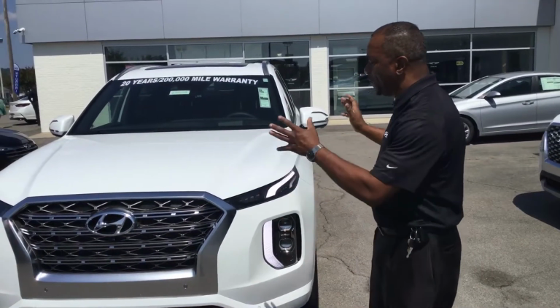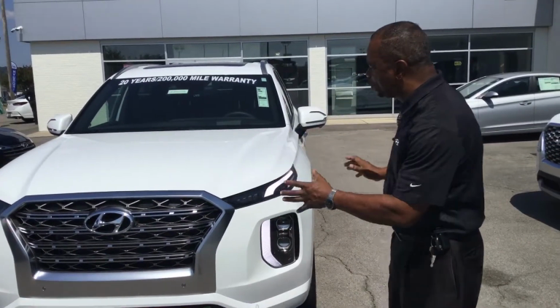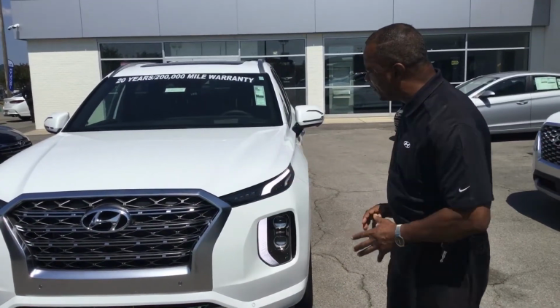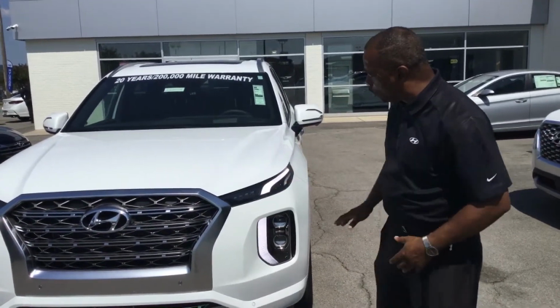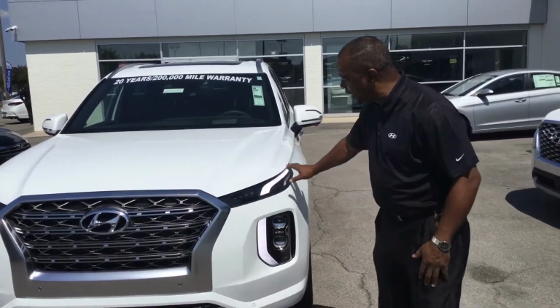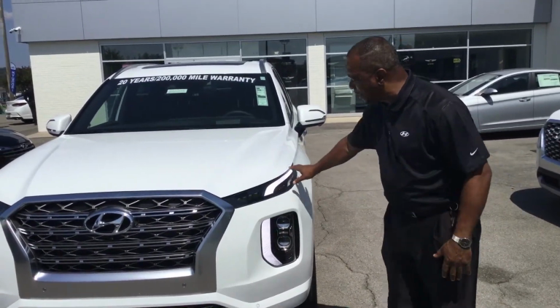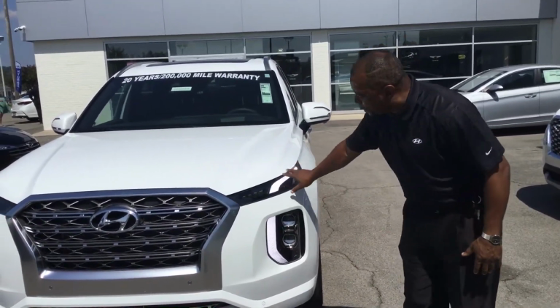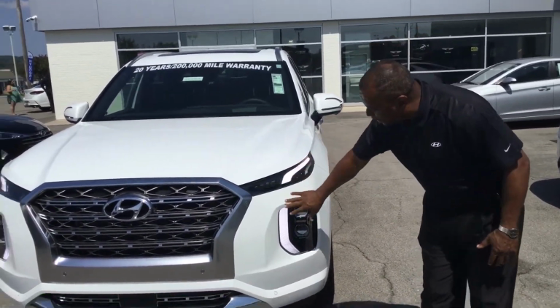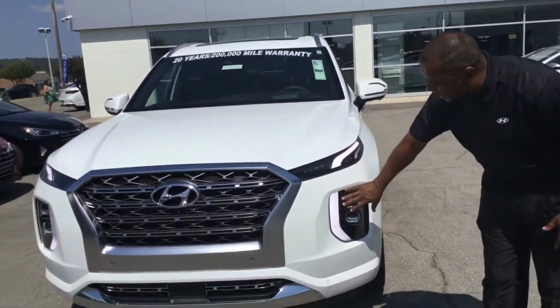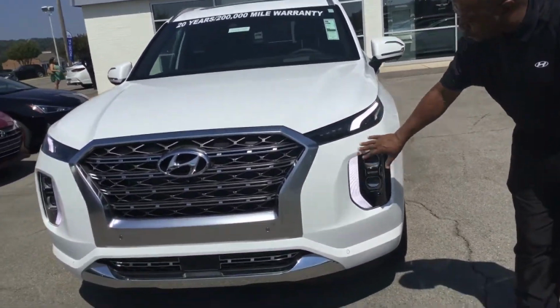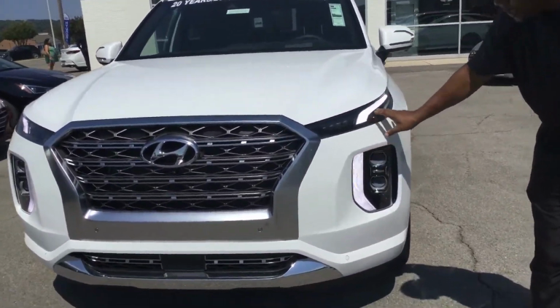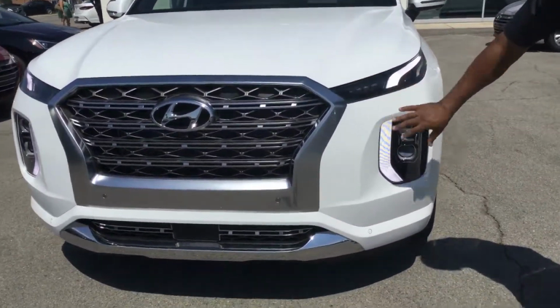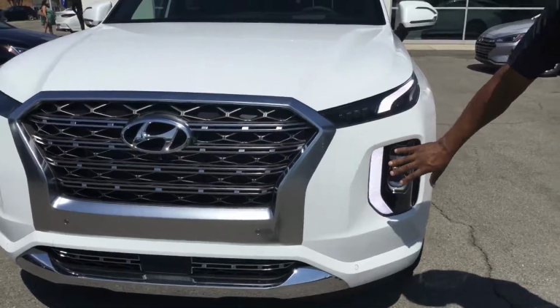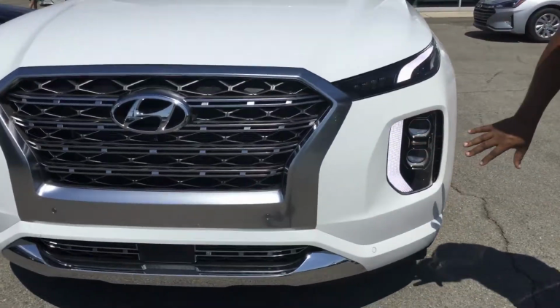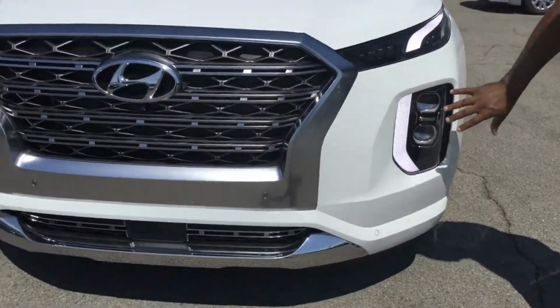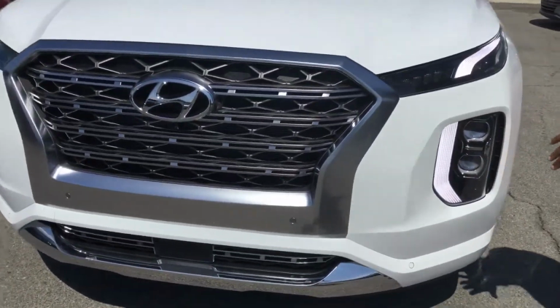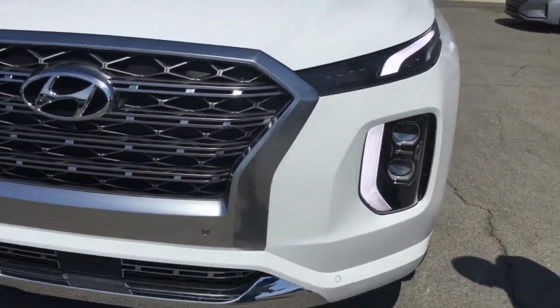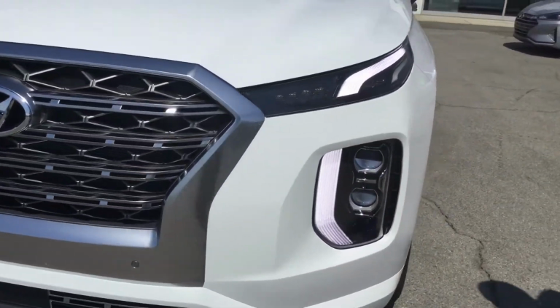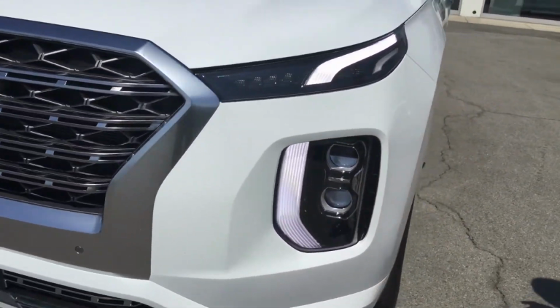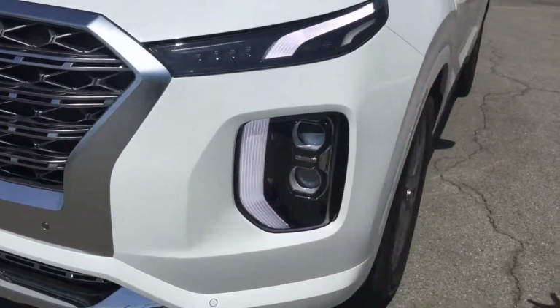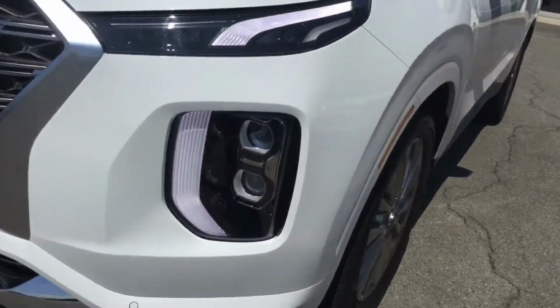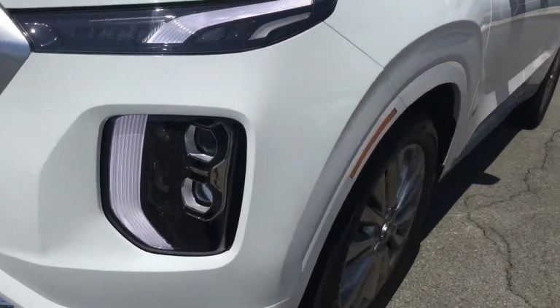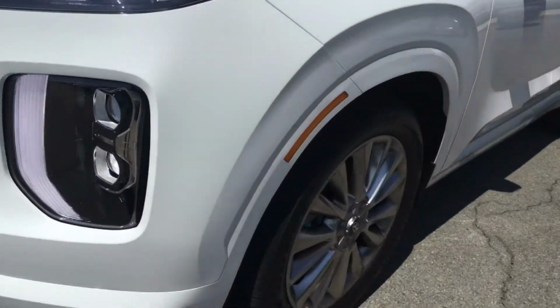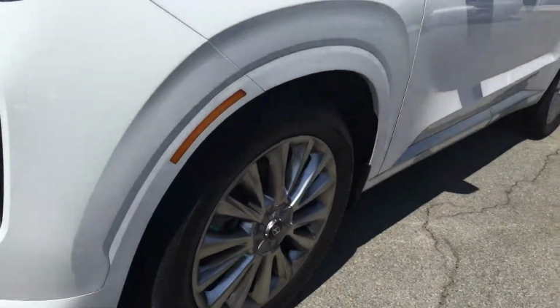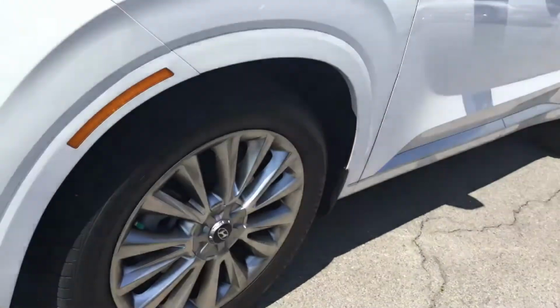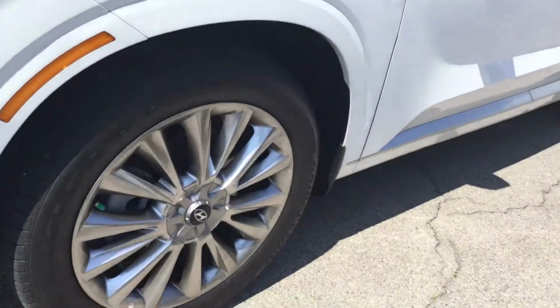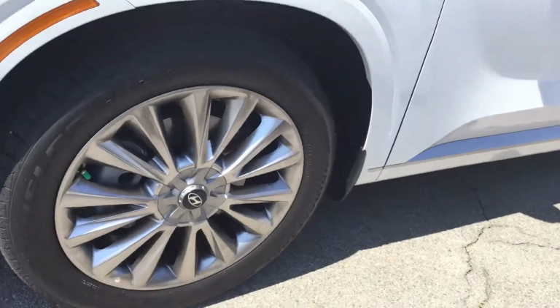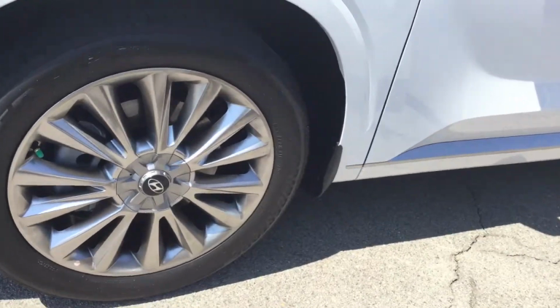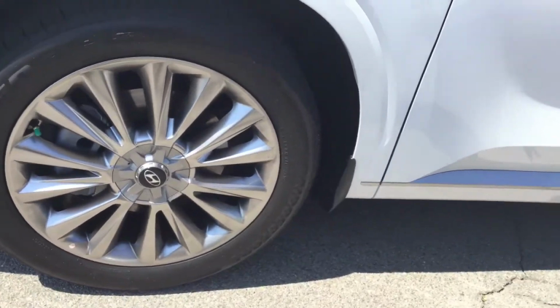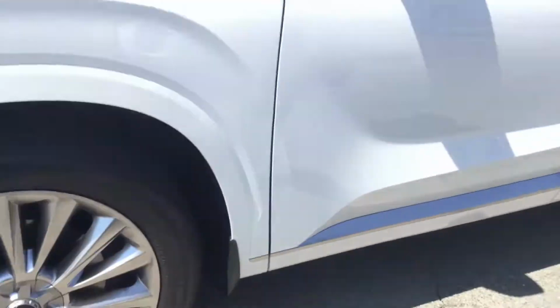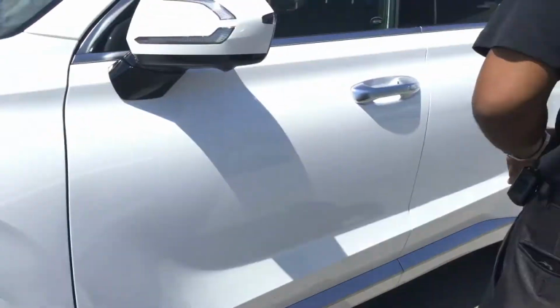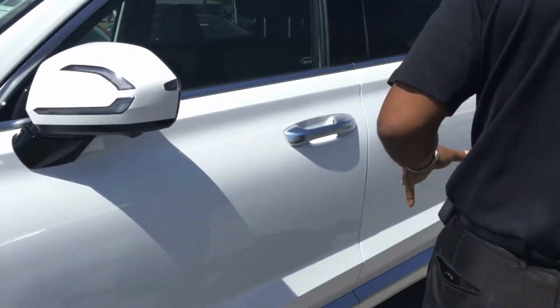It's a very attractive vehicle with things like the LED daytime running lights, the track lights here, and headlights here. You do have aluminum wheels — now this is a Limited, so you have the beautiful aluminum wheels here and chrome flashes on the outside.